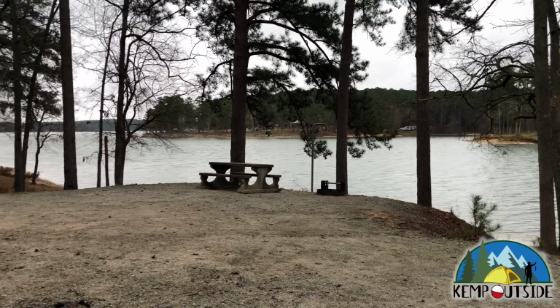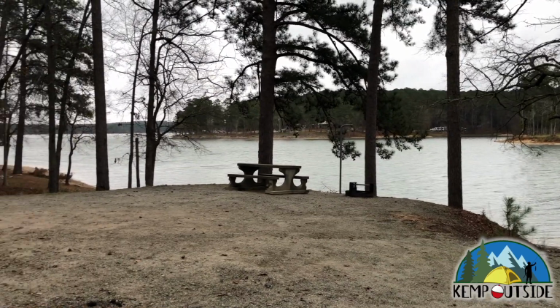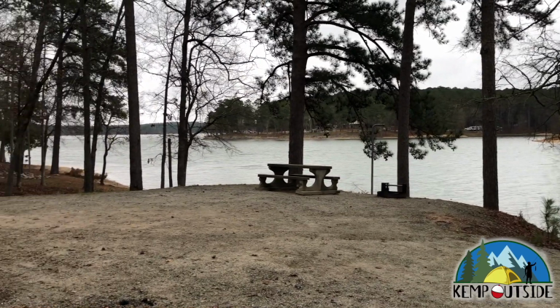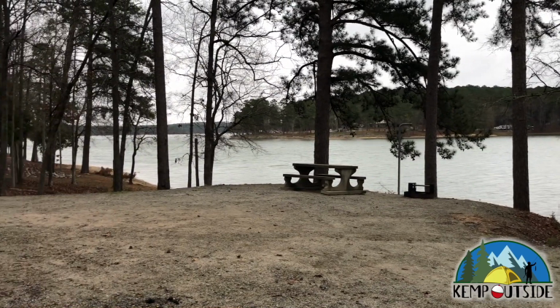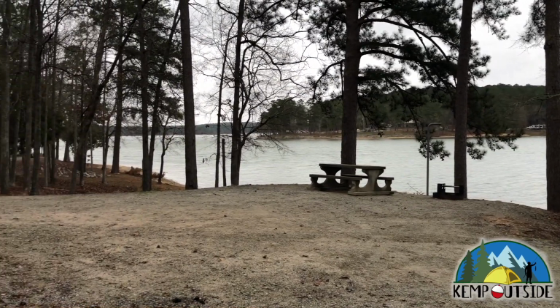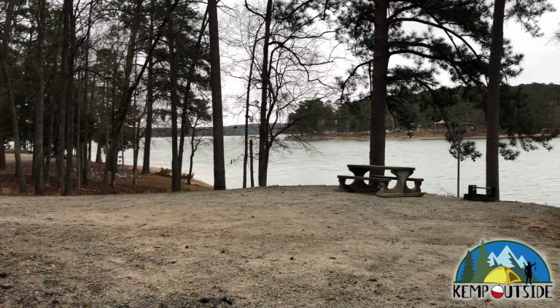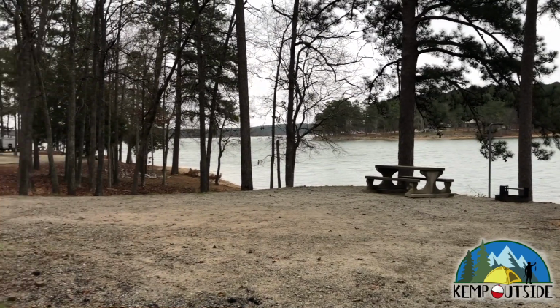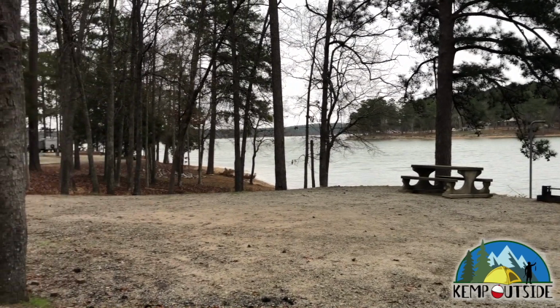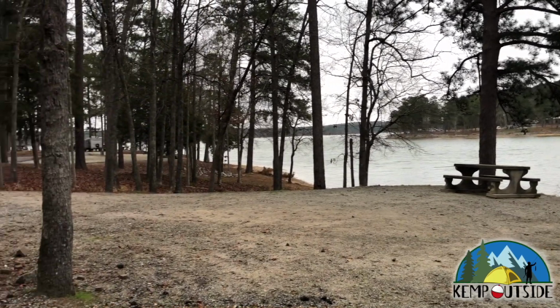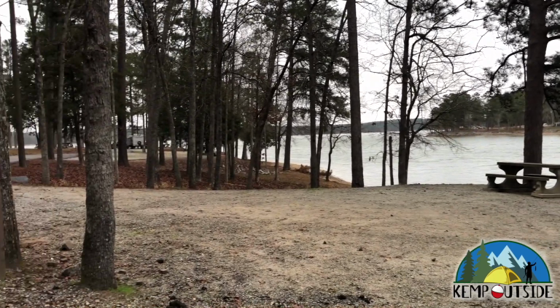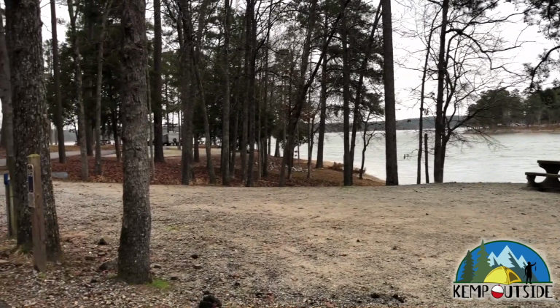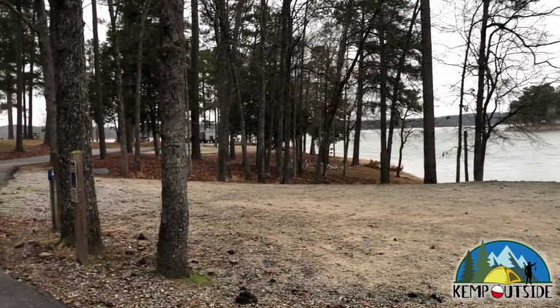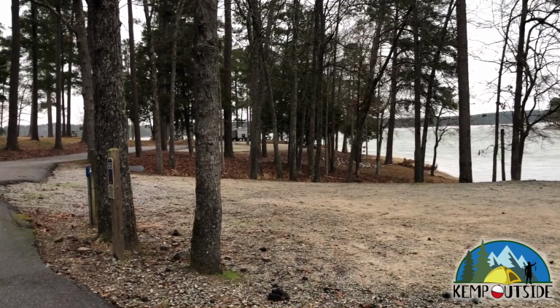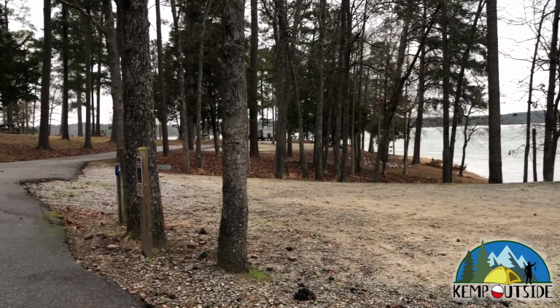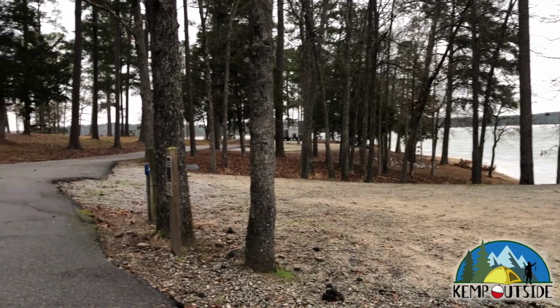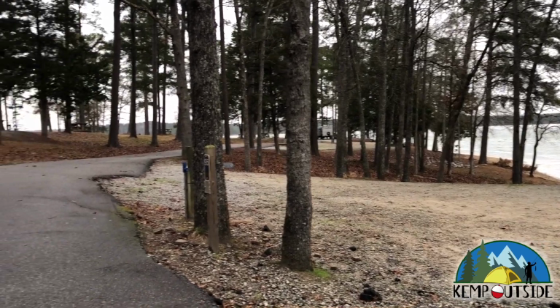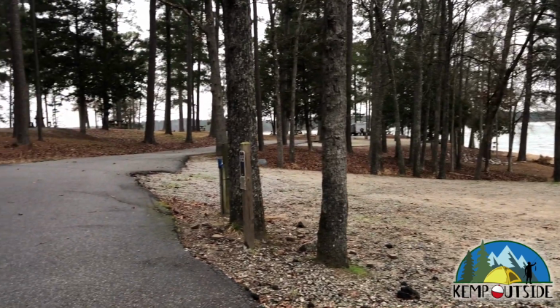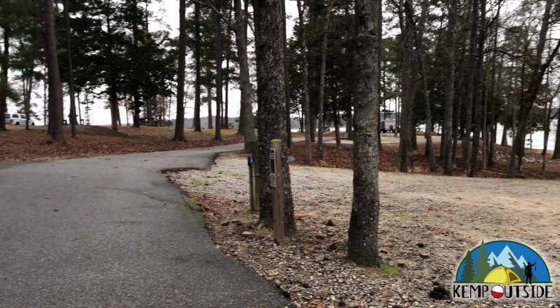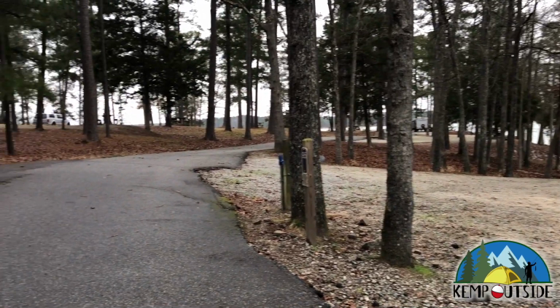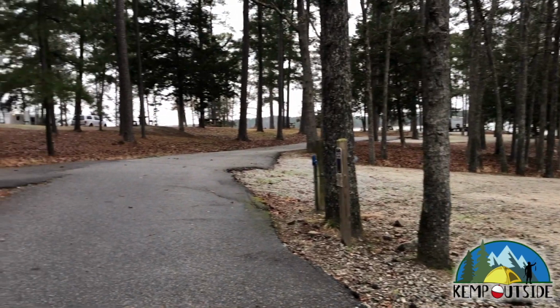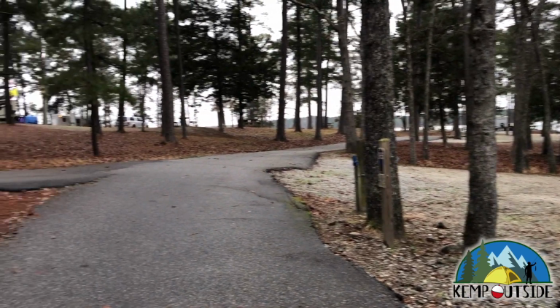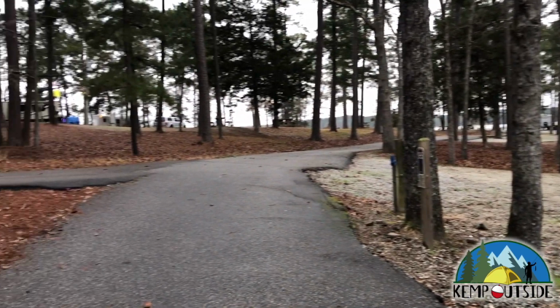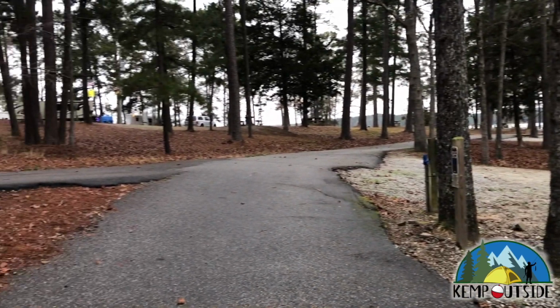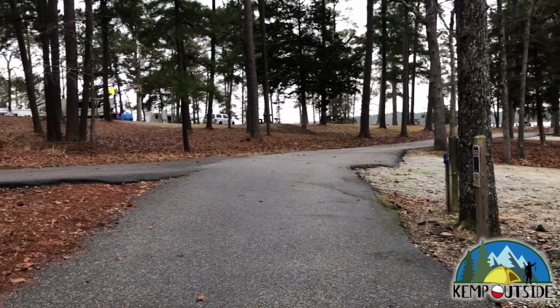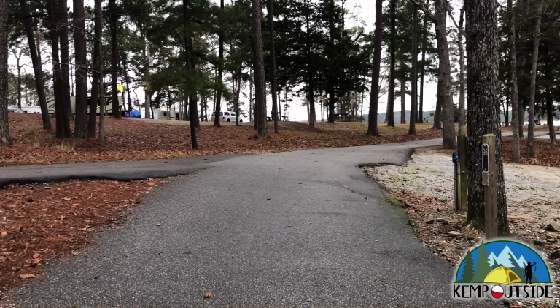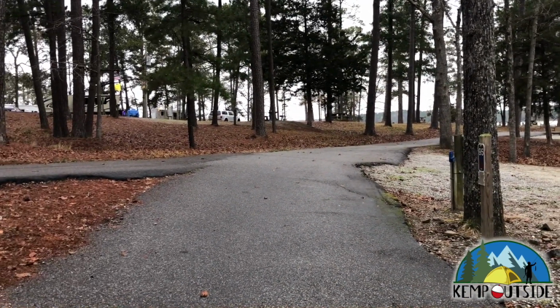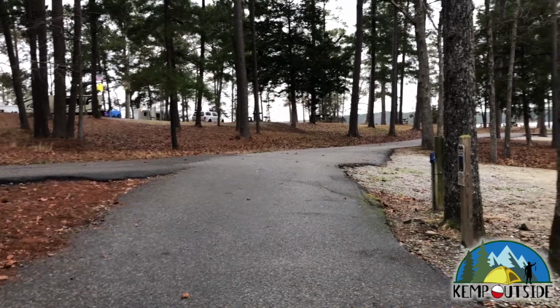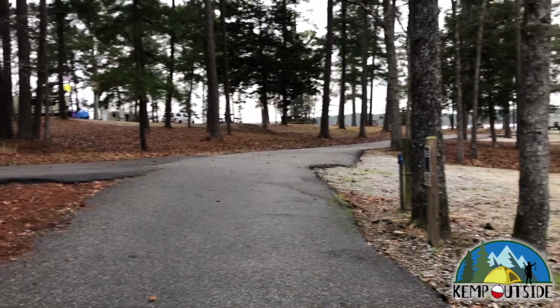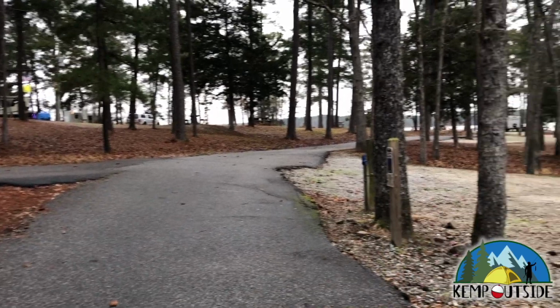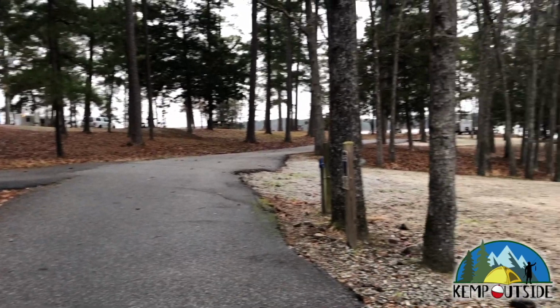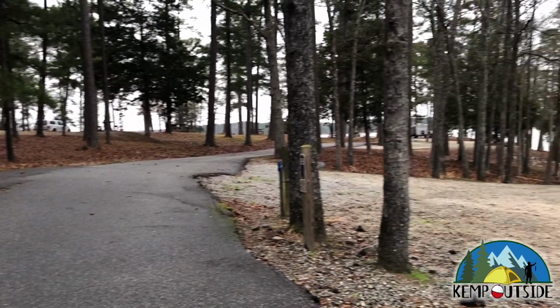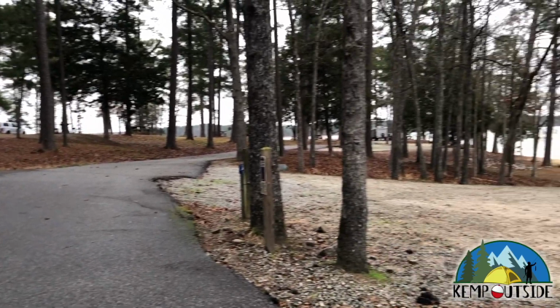These sites sit mostly level. You should have no problem leveling an RV or travel trailer in these sites. And they're gravel. This section of the Campground Road is one way.